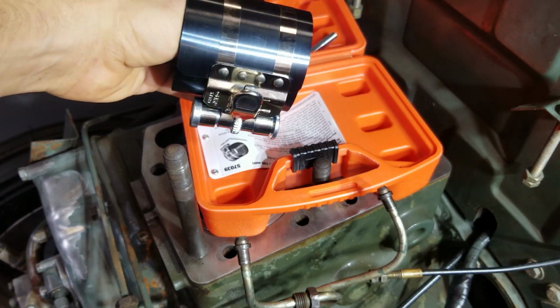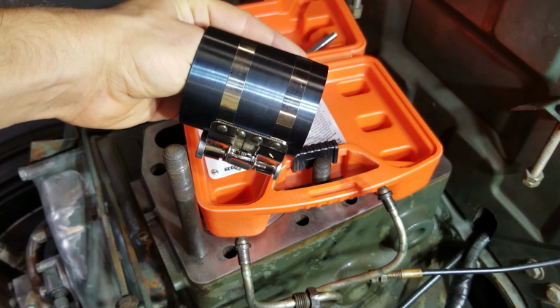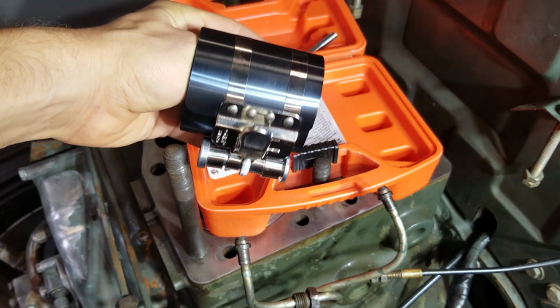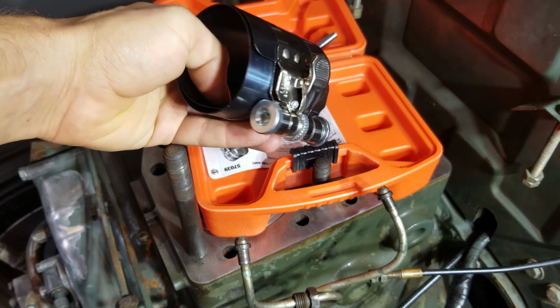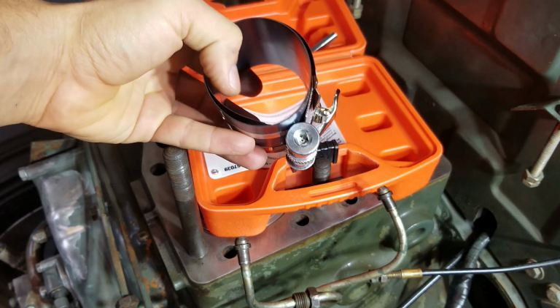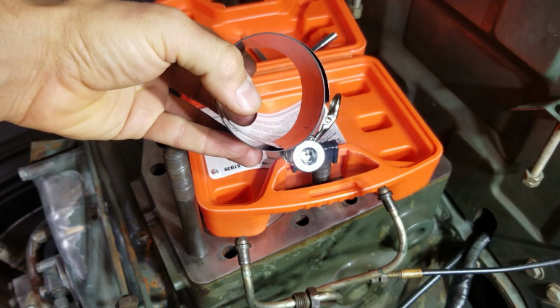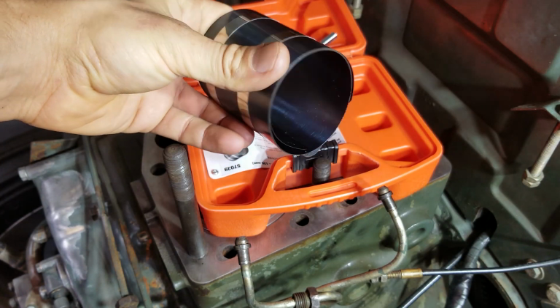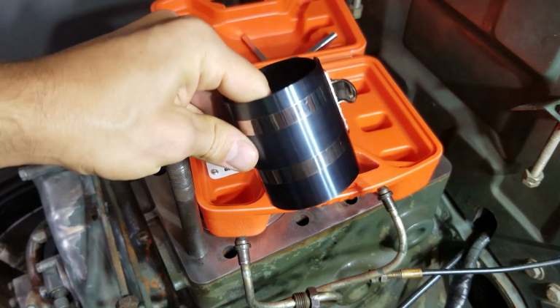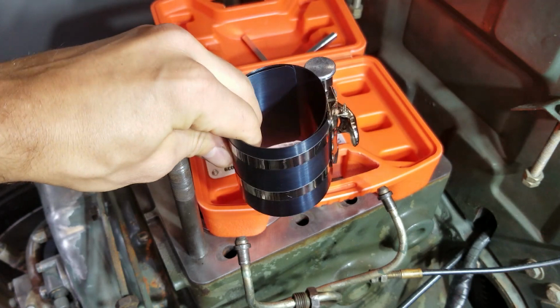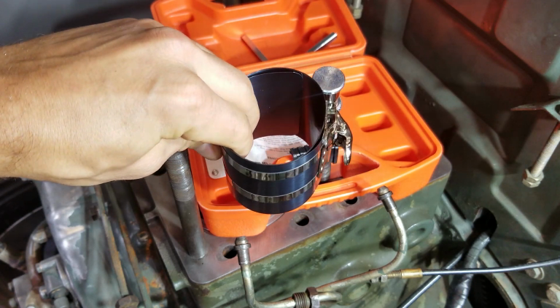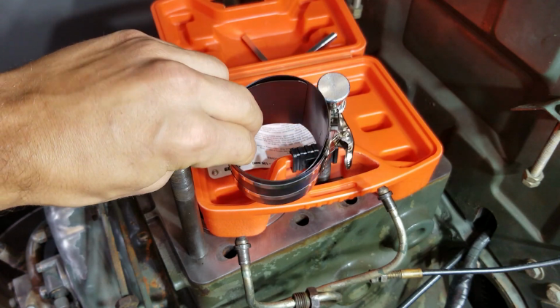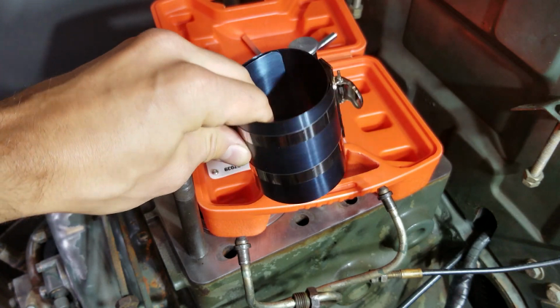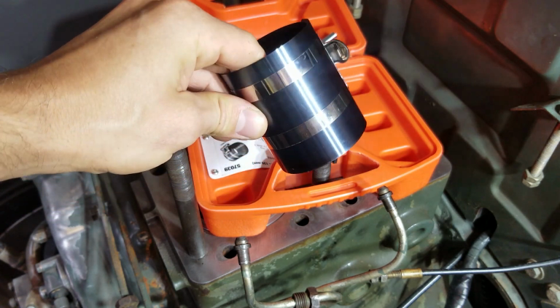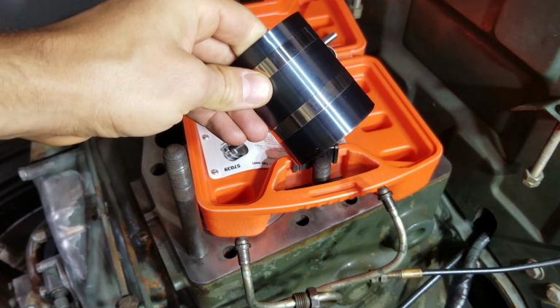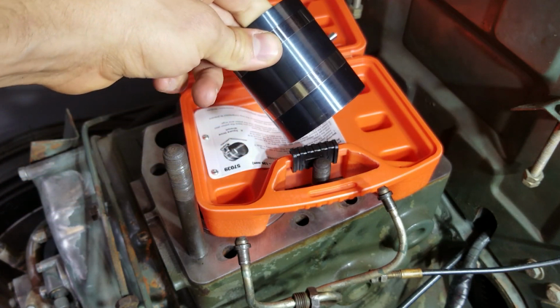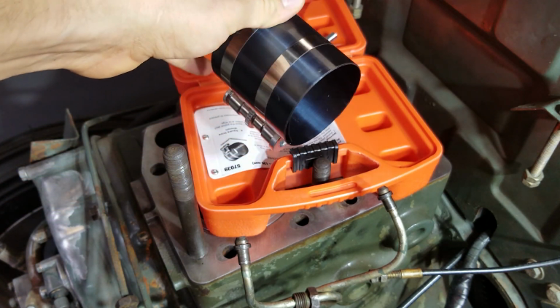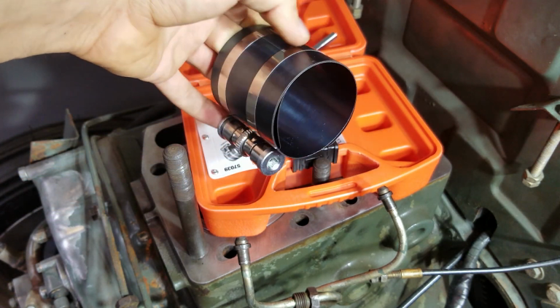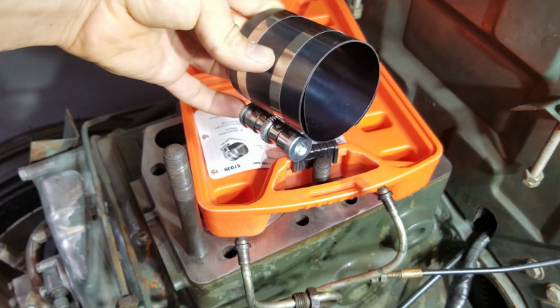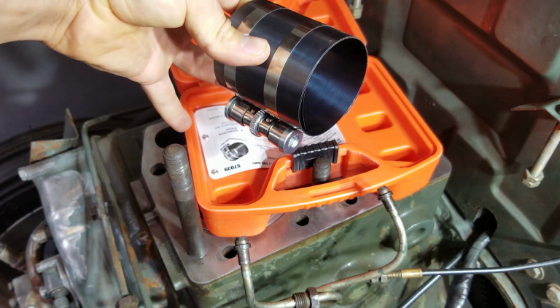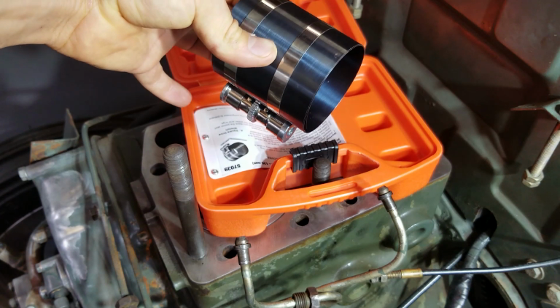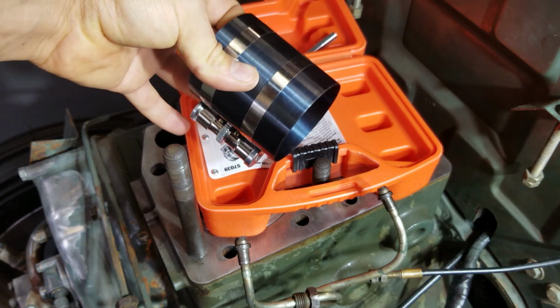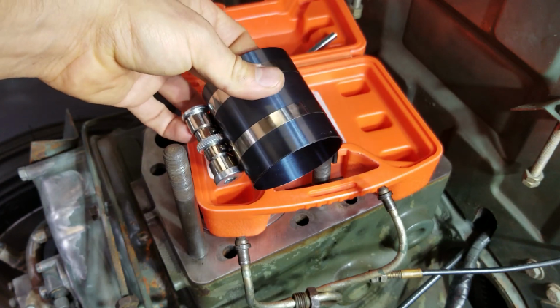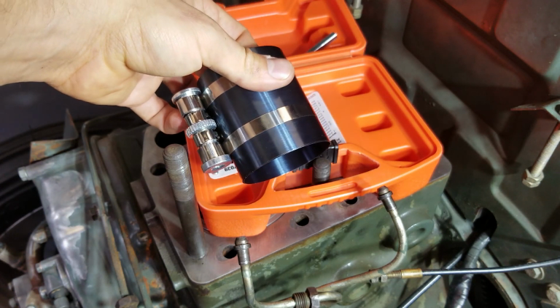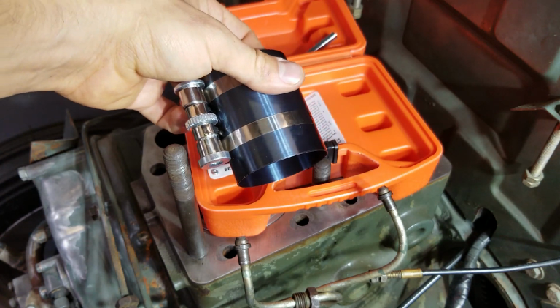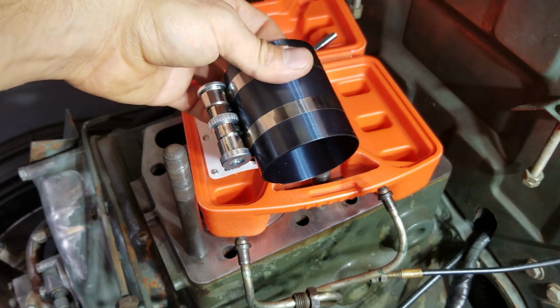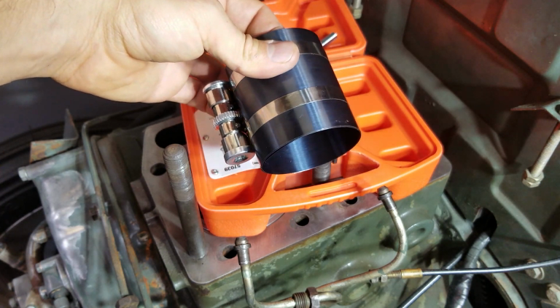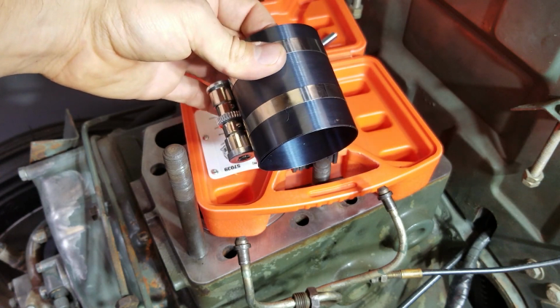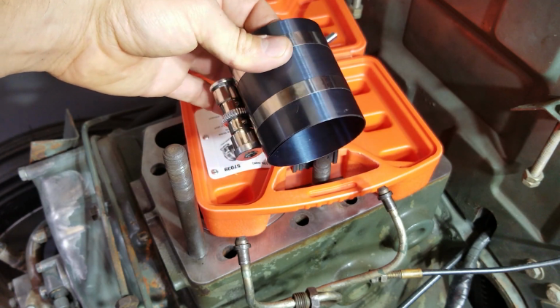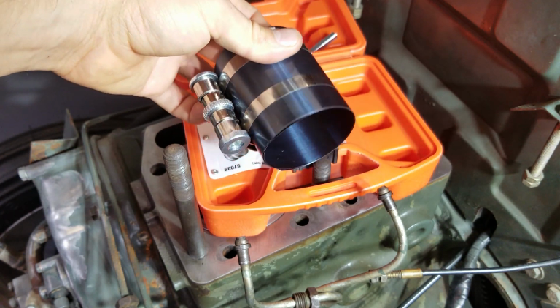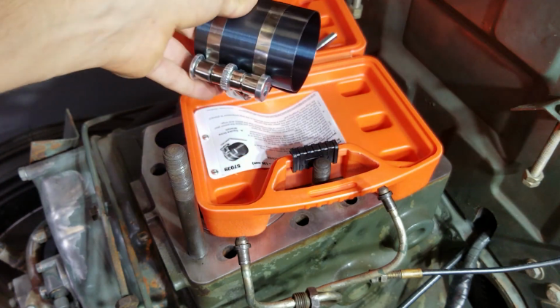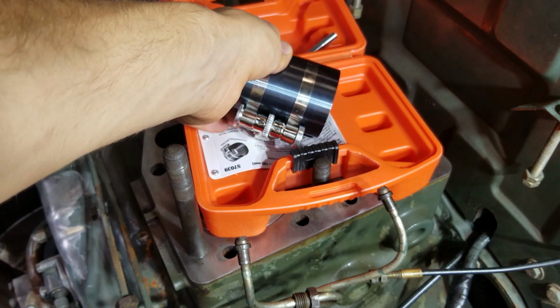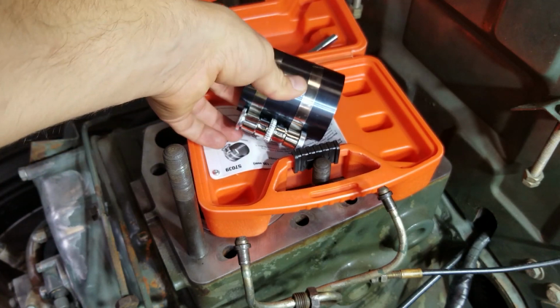Everyone knows about these standard compression tools — they will break your rings when you are working on a diesel engine or a tractor. They will mess up your stuff and then you're gonna have to order a new set of rings for 80 bucks. Ask me how I know.